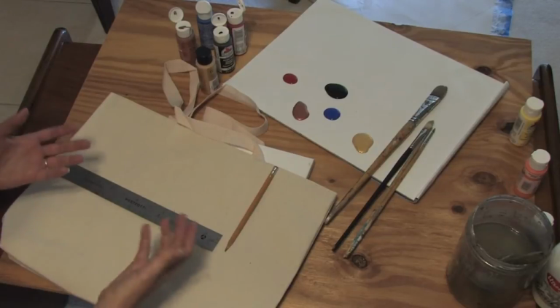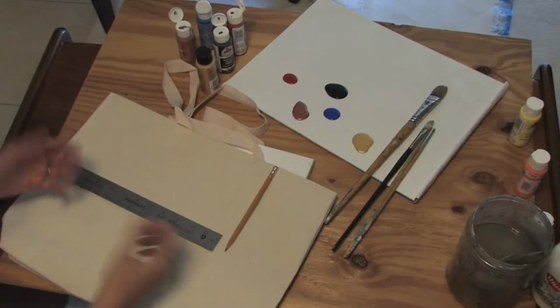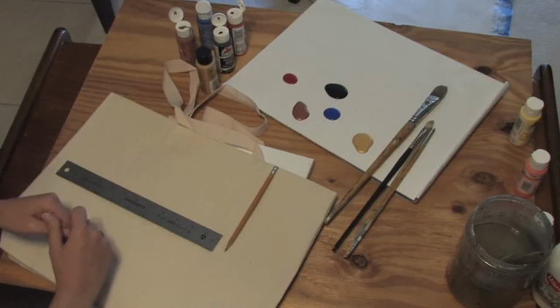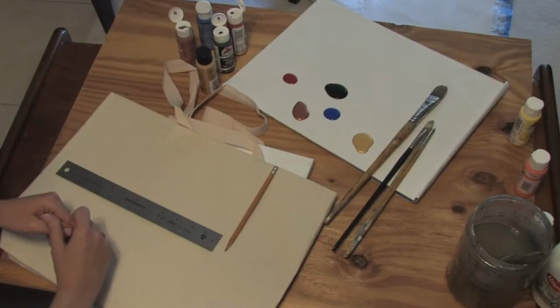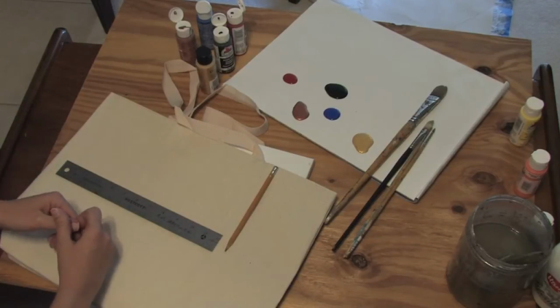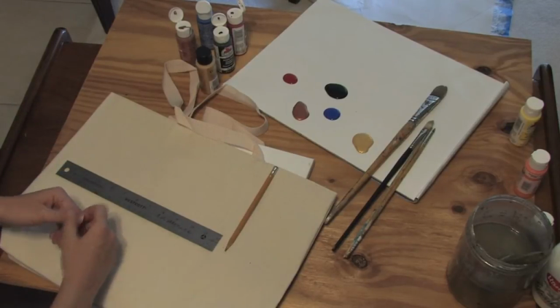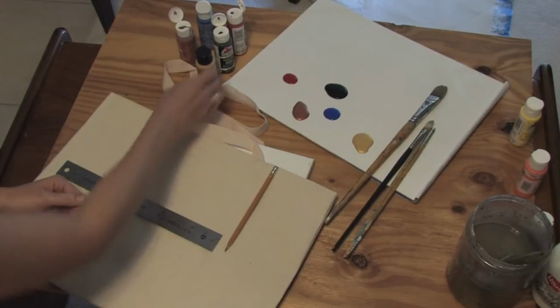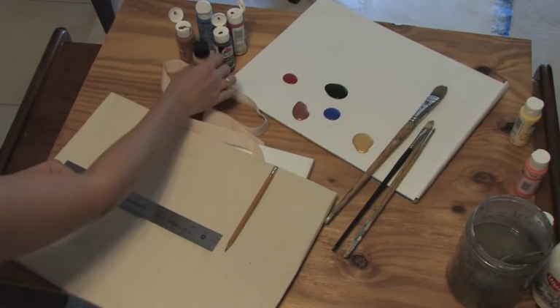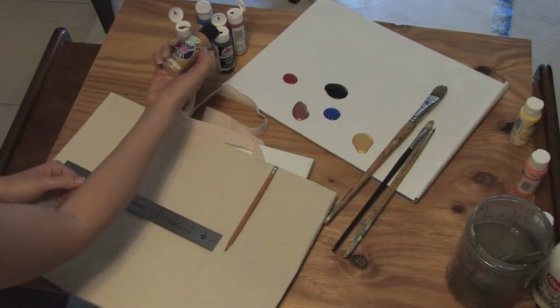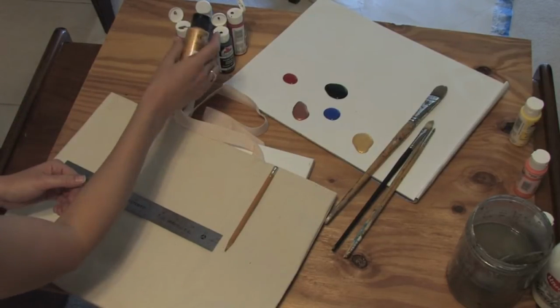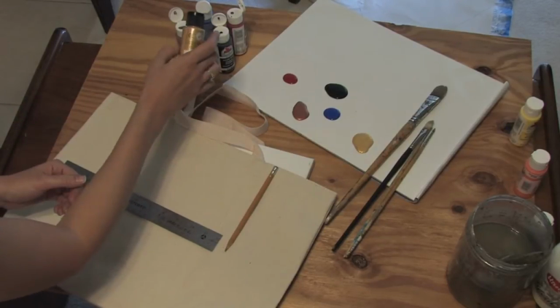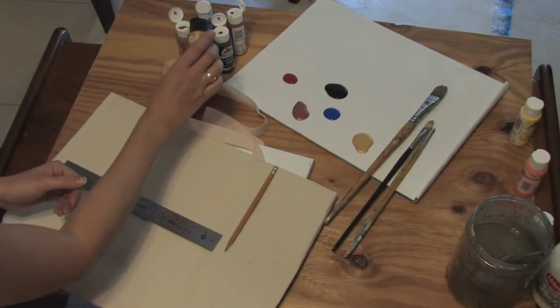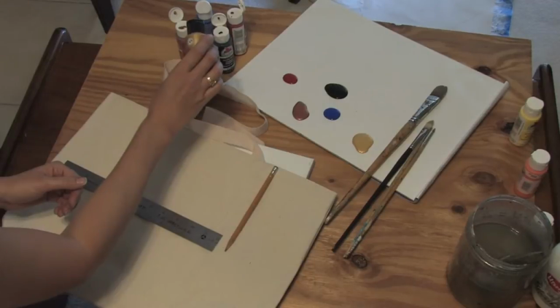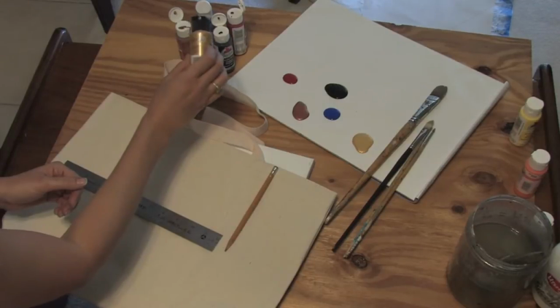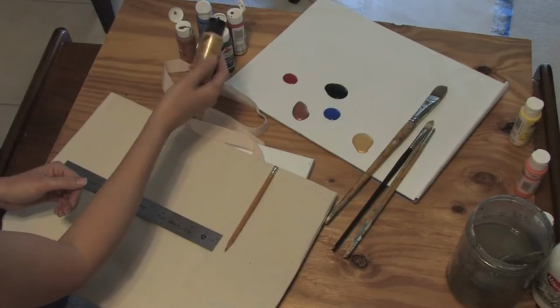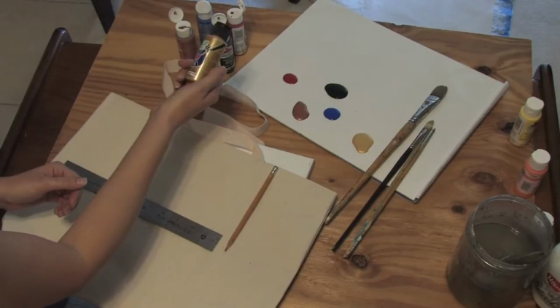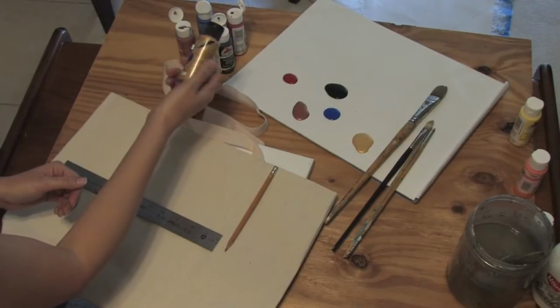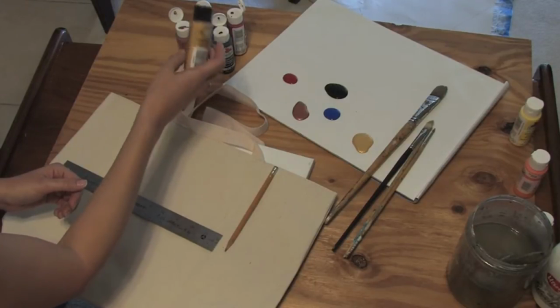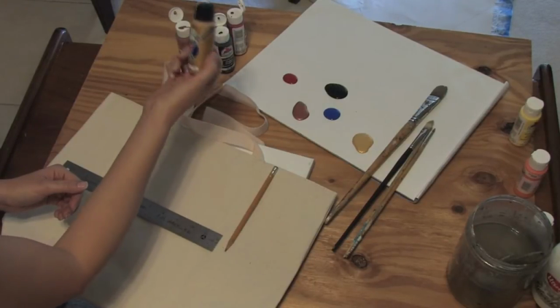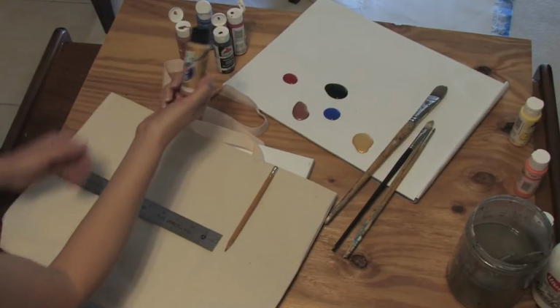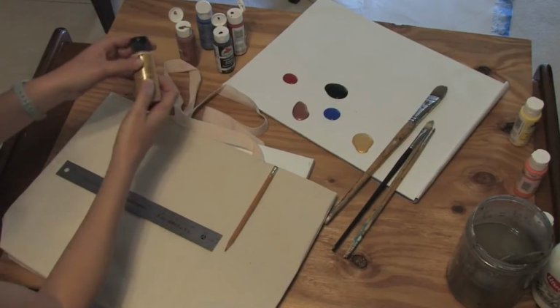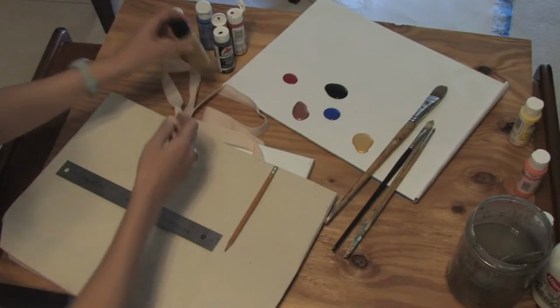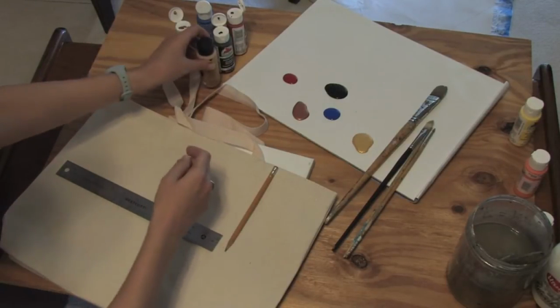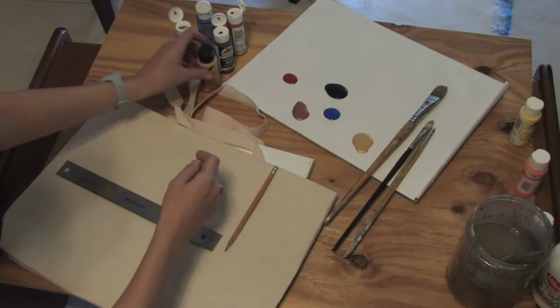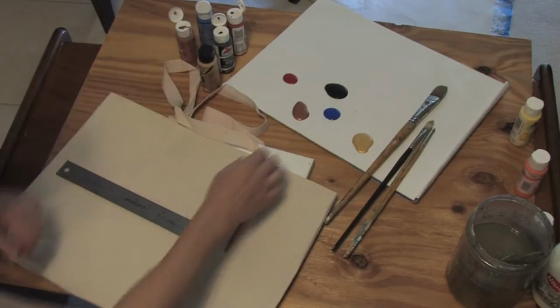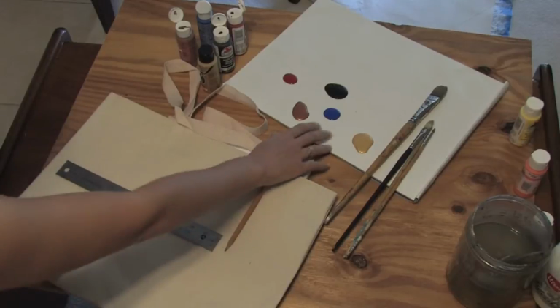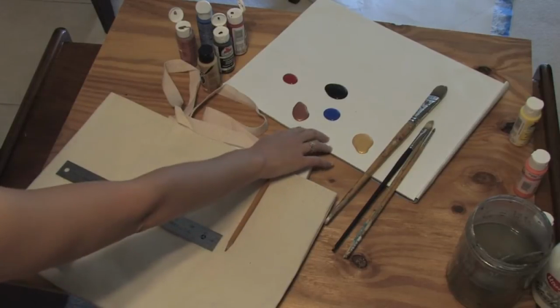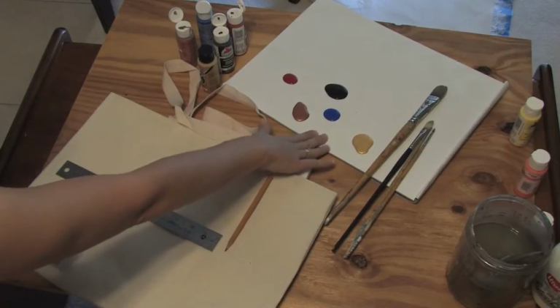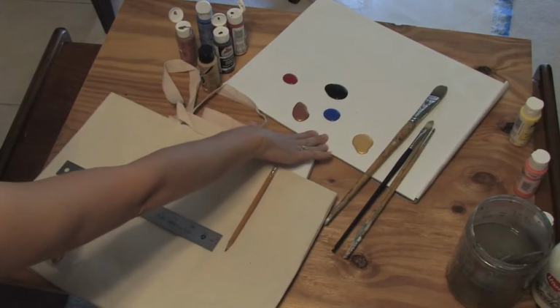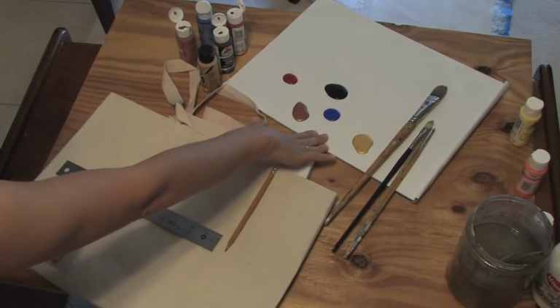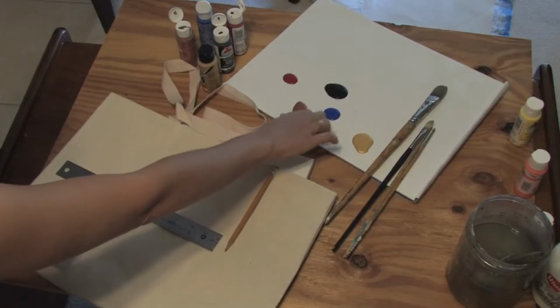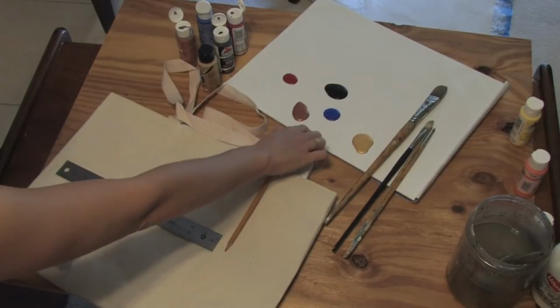These are some of the basic supplies you need. You need some acrylic paint. These I picked up at a local craft store — very, very cheap, so wait for a sale.